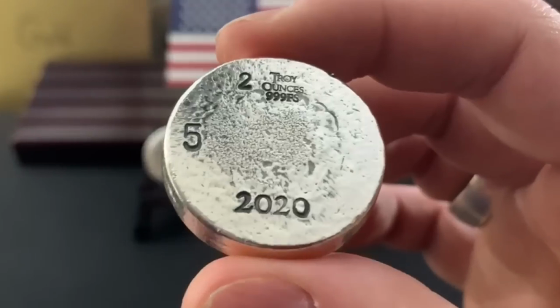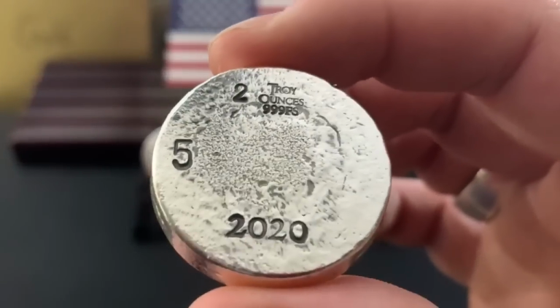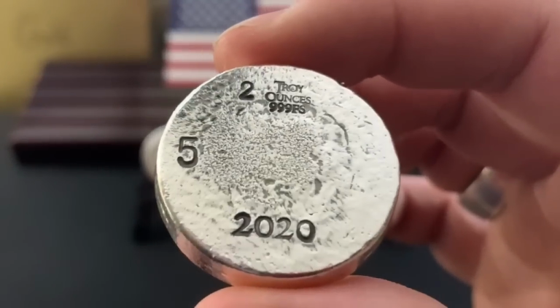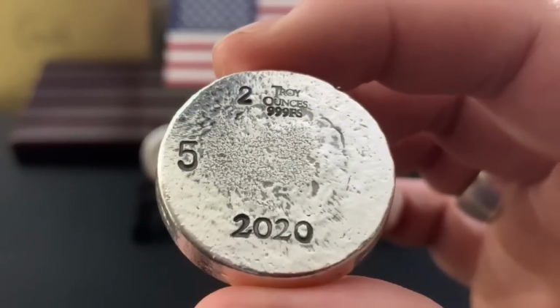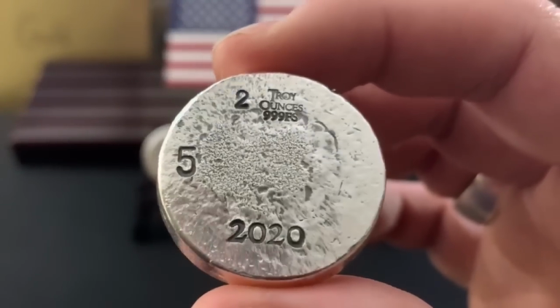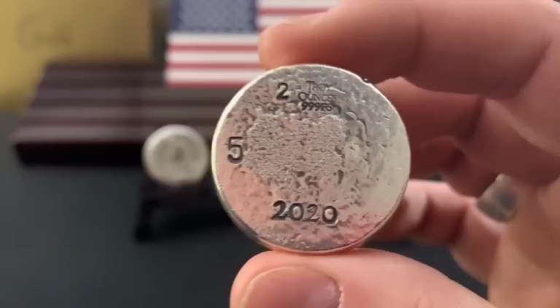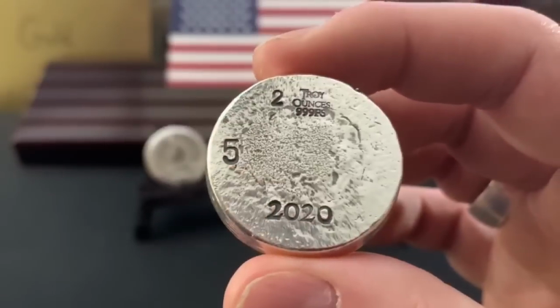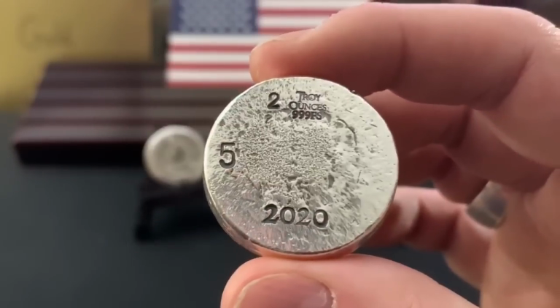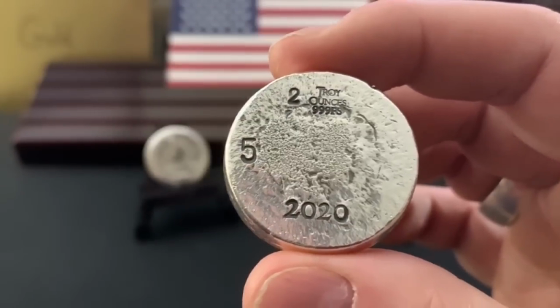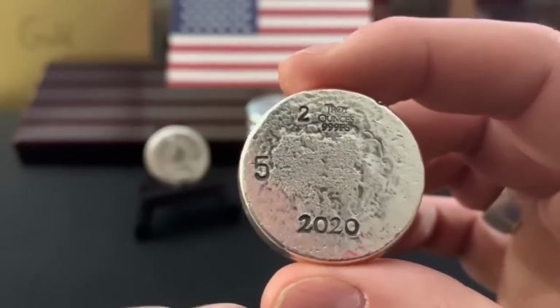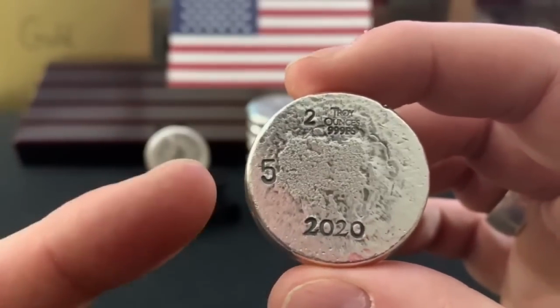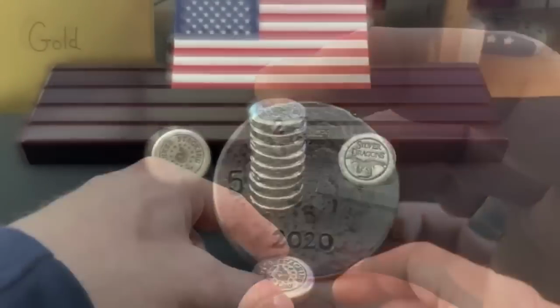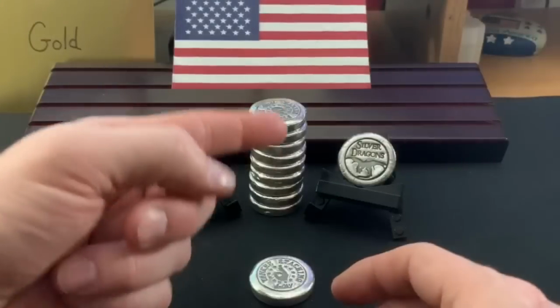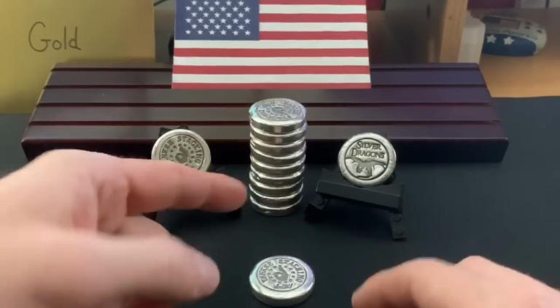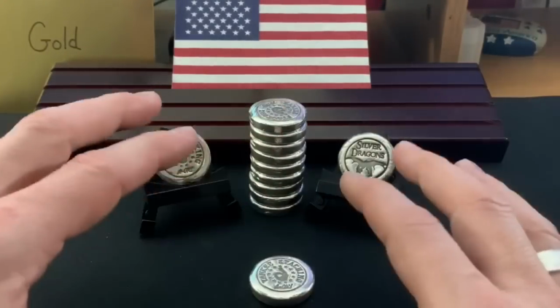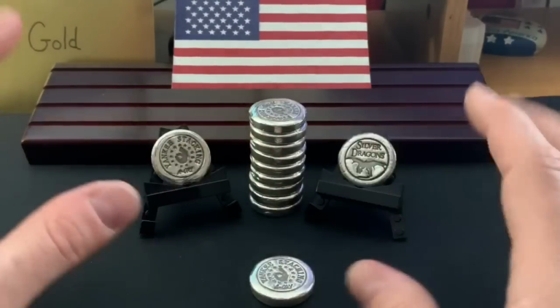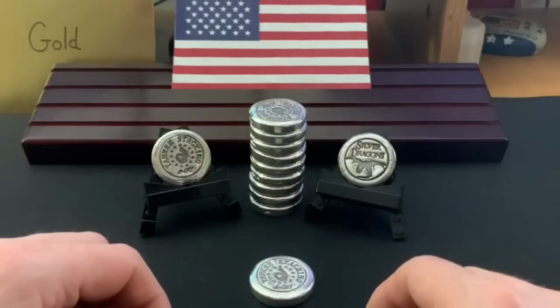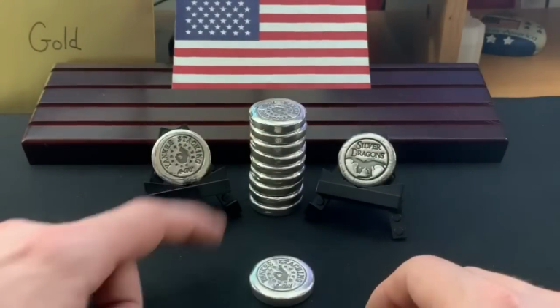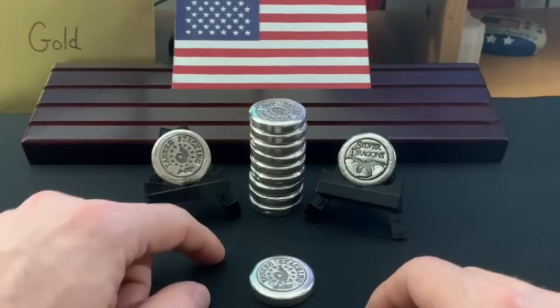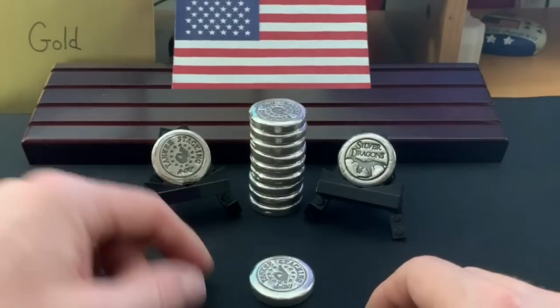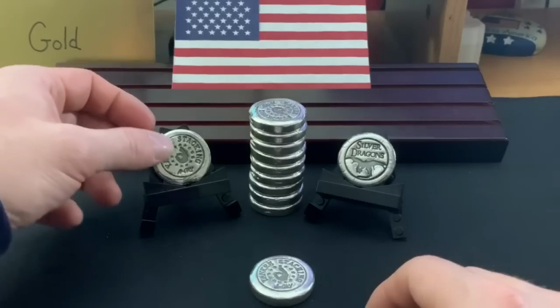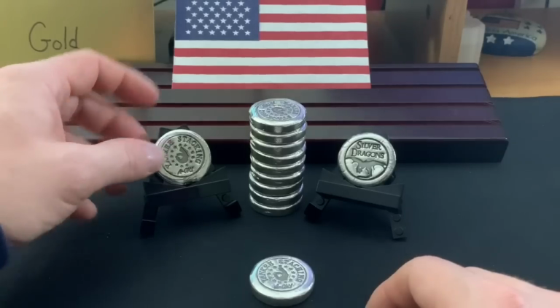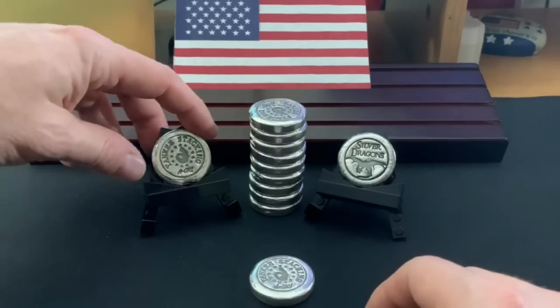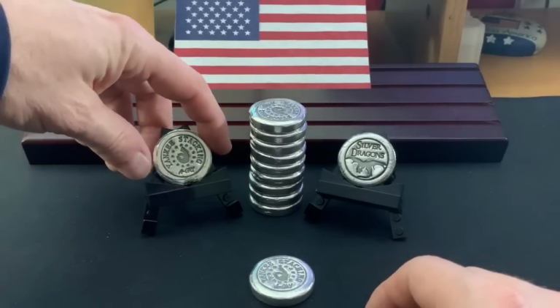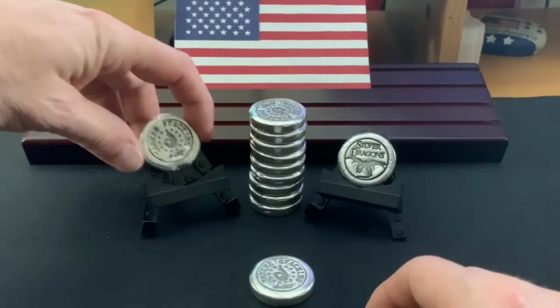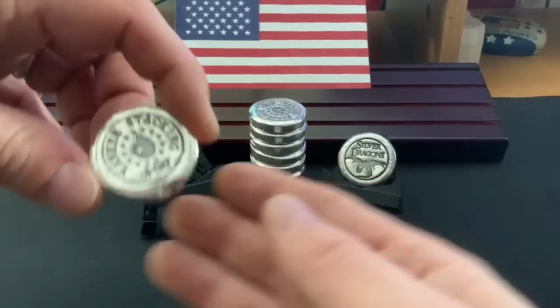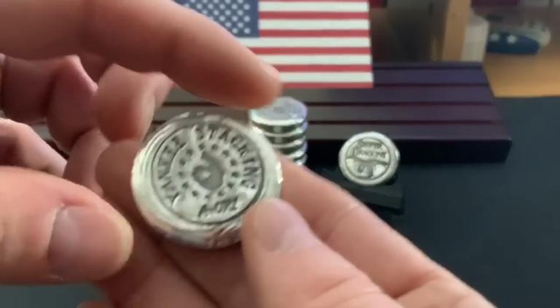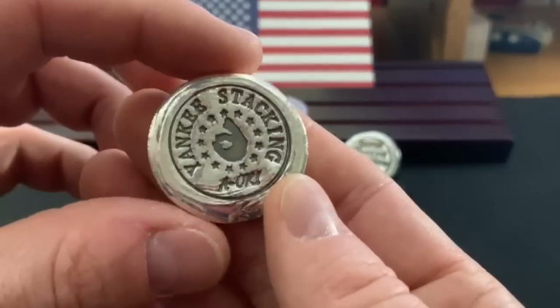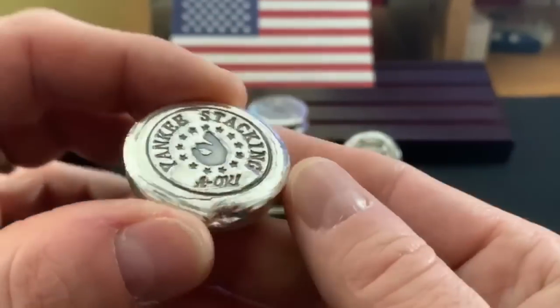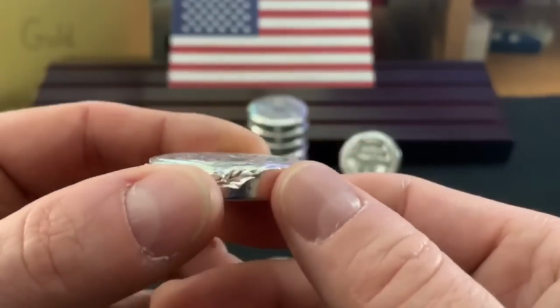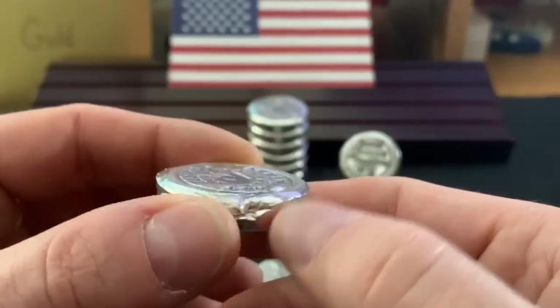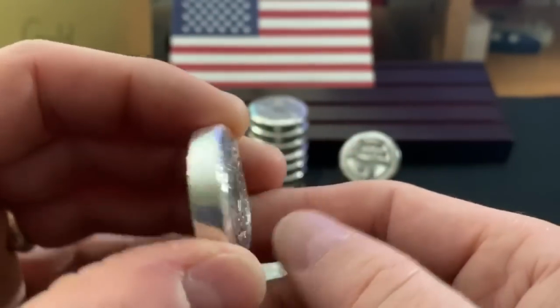This is two ounces, triple nine fine silver, 2020. This one is number five. I've got 10 — that's all I'm going to get rid of. This one is a prototype — this one's mine. So I think it's one of the first ones he did.